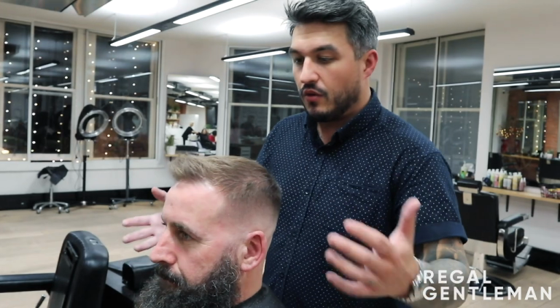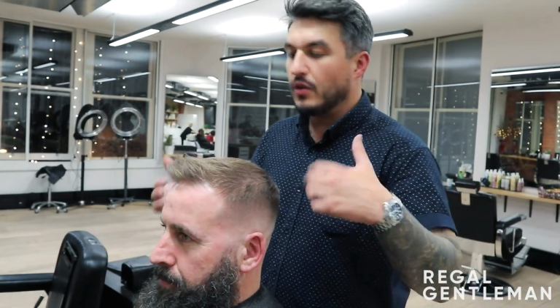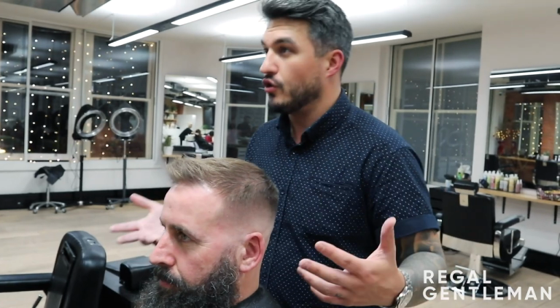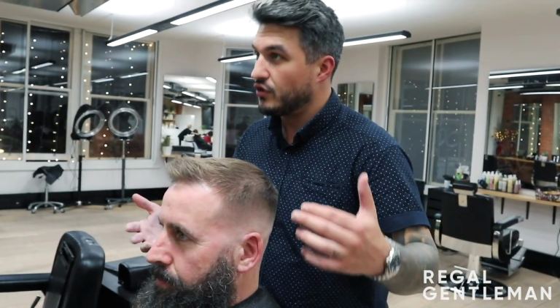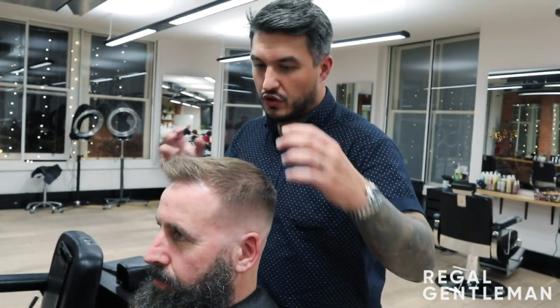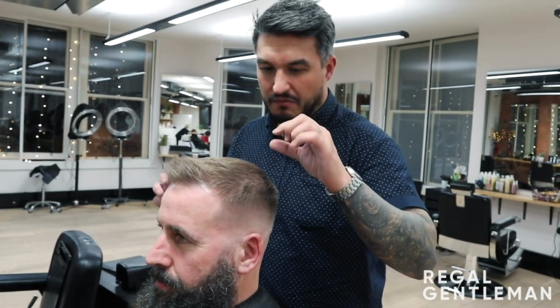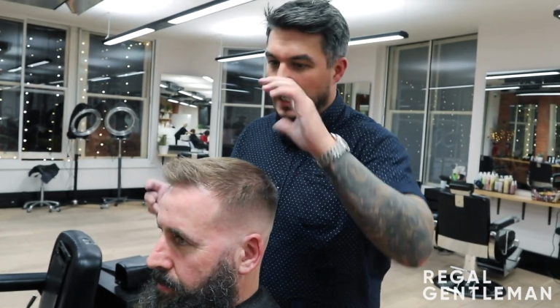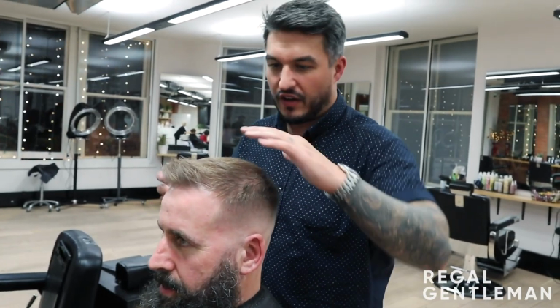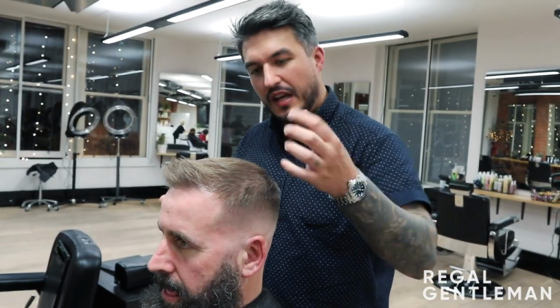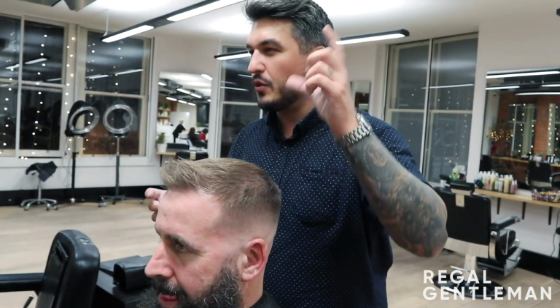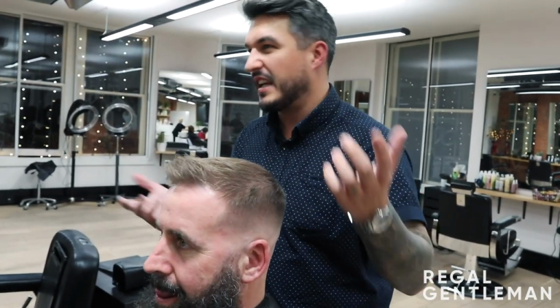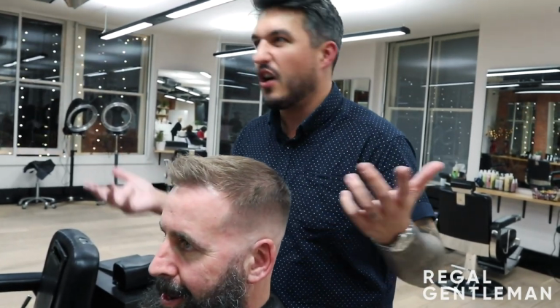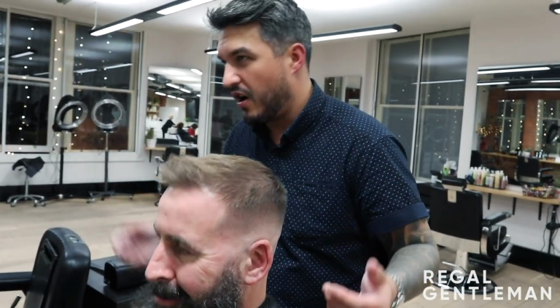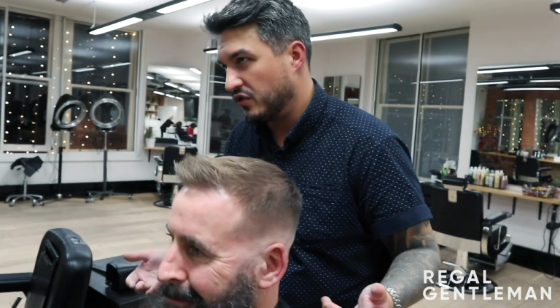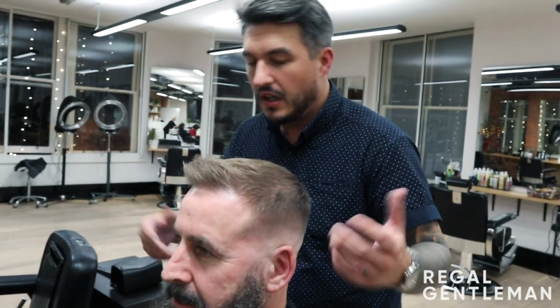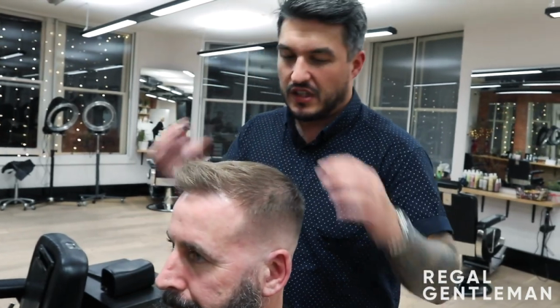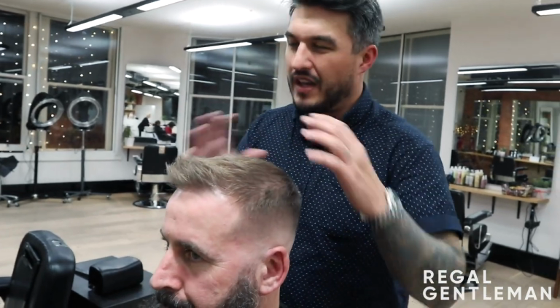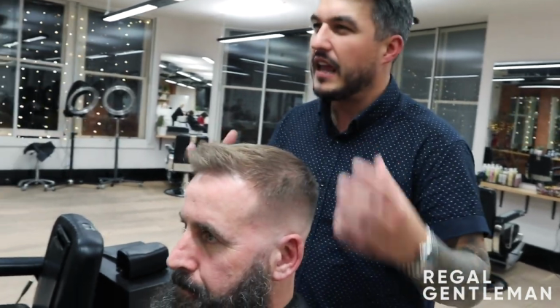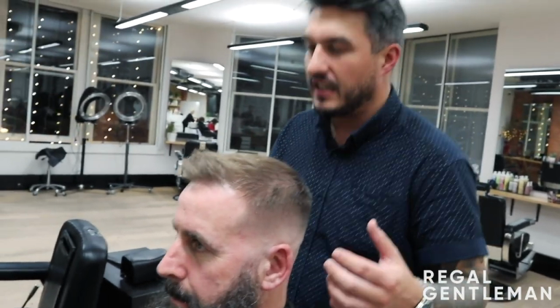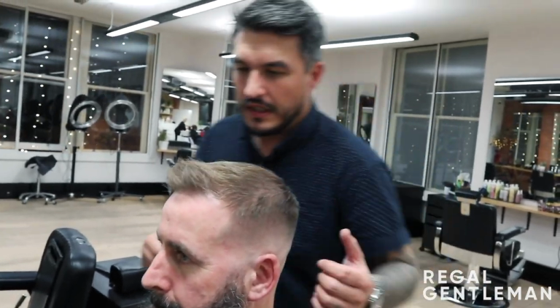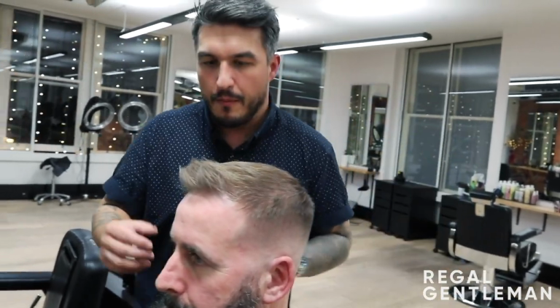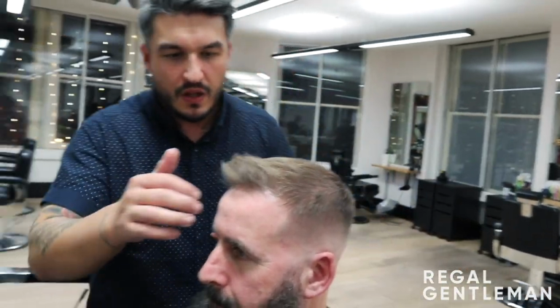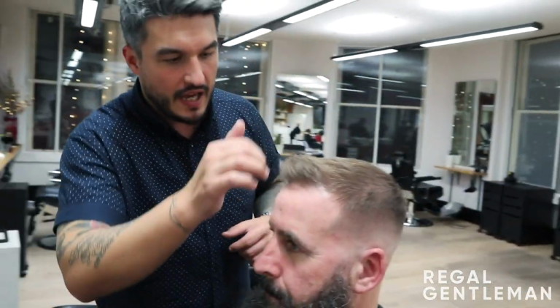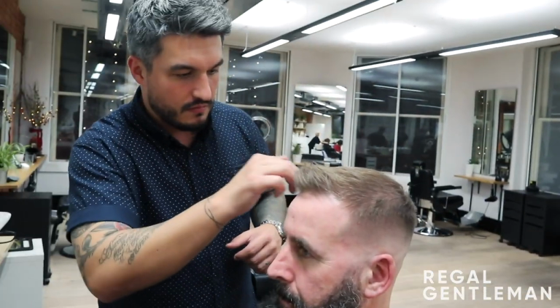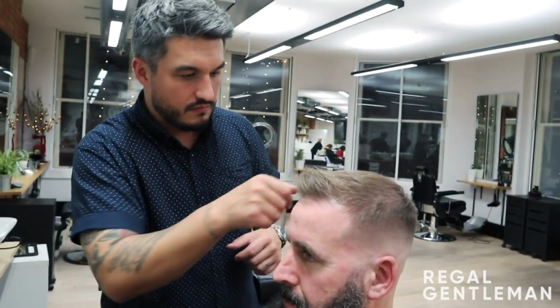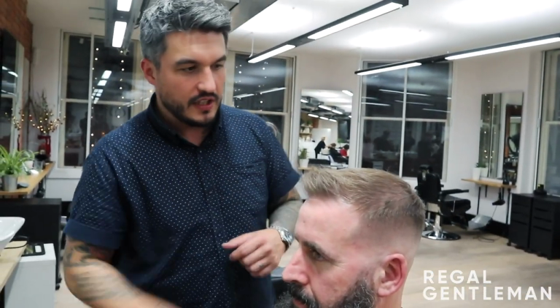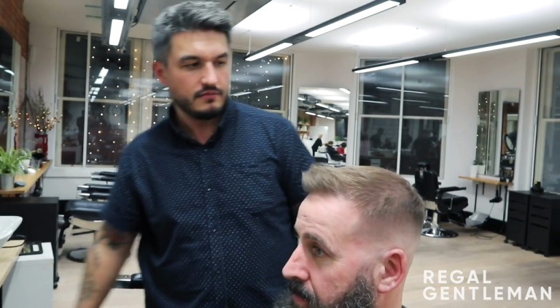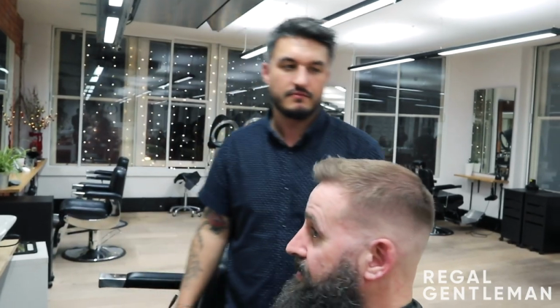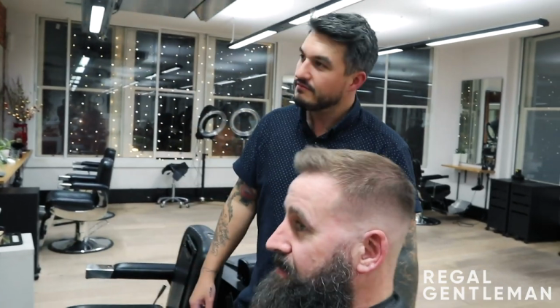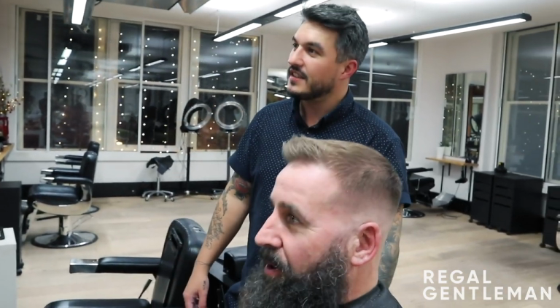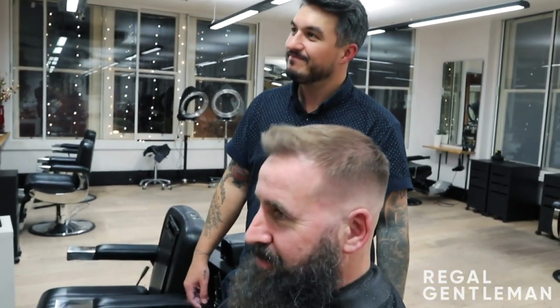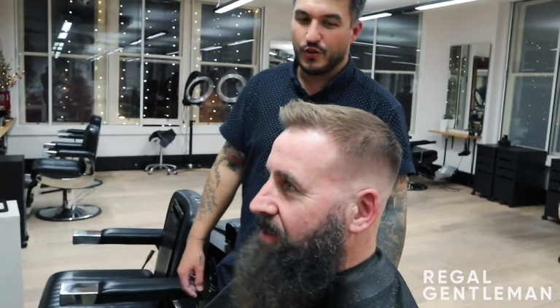Obviously I'm not going to go too short — we'll just go to a sort of medium length, so if it's two inches, take it down halfway or something. But obviously look at where your hair is thinning as well. But yeah, what do you think? Yeah, perfect. Nice, isn't it? Yeah, spot on. Awesome.